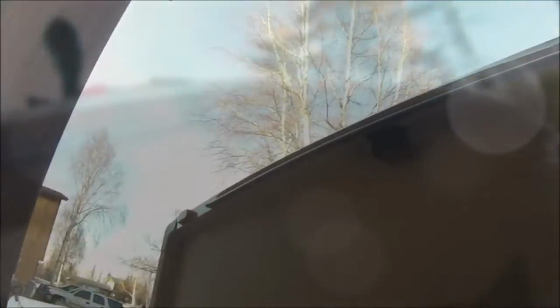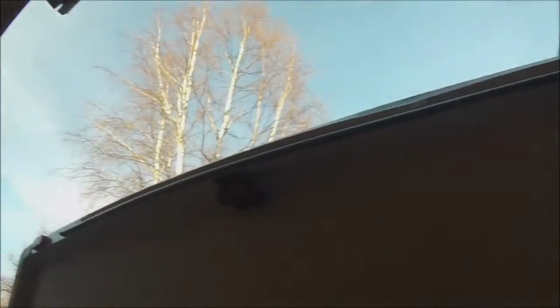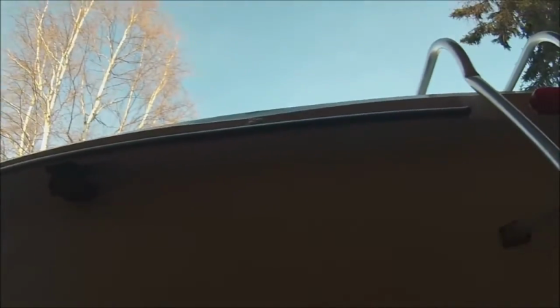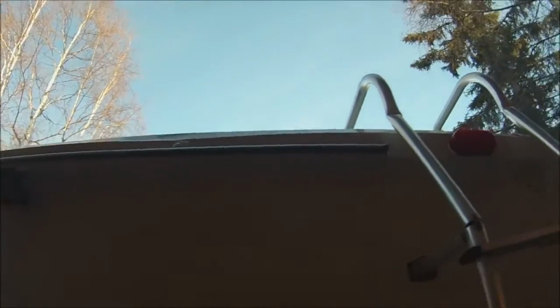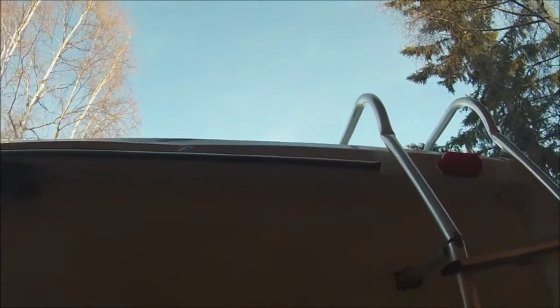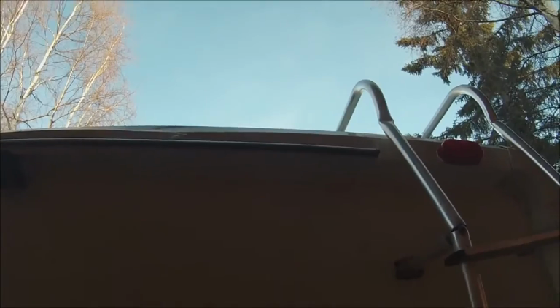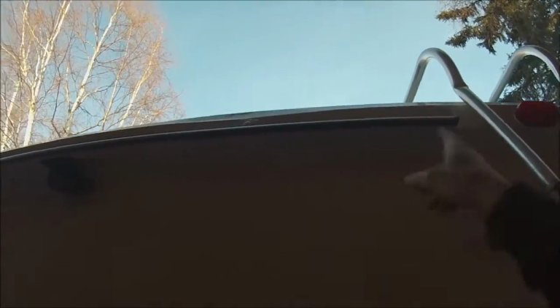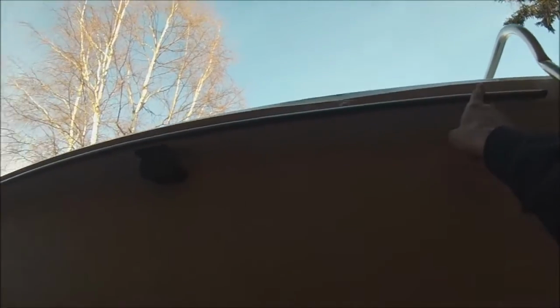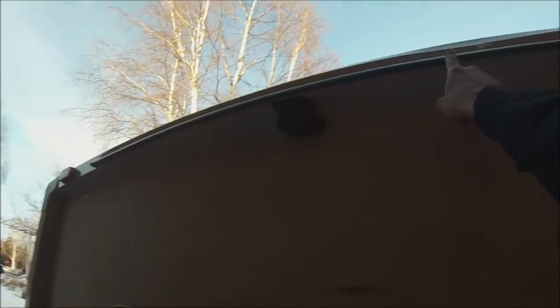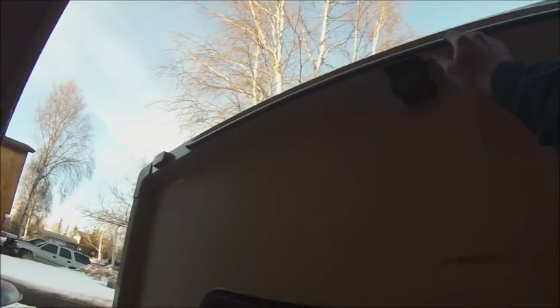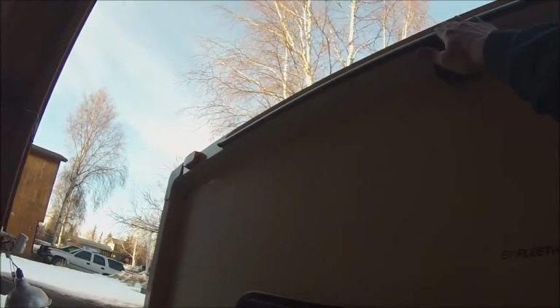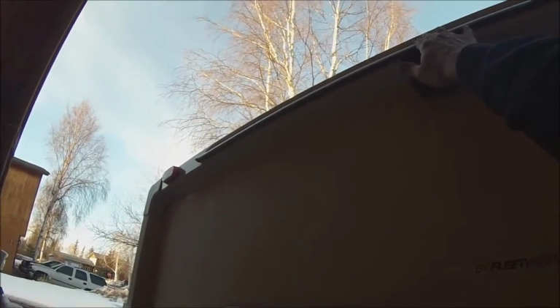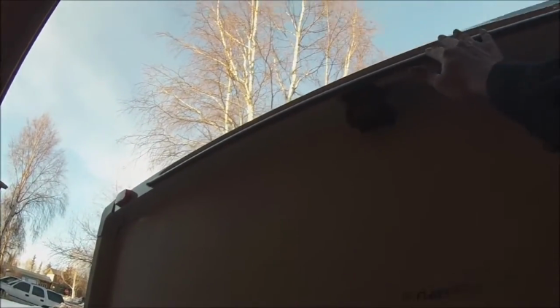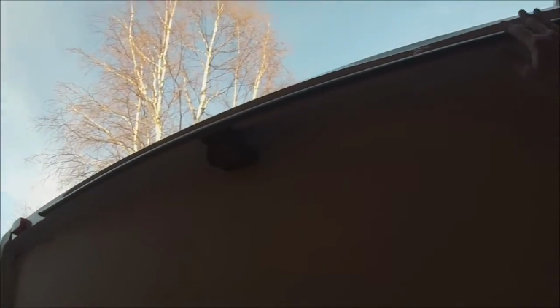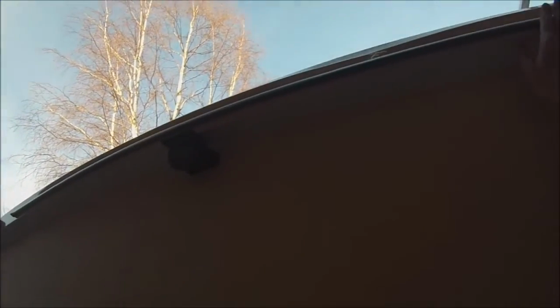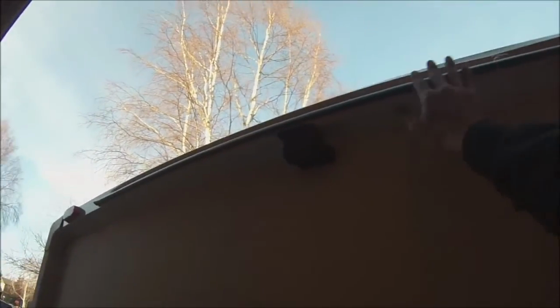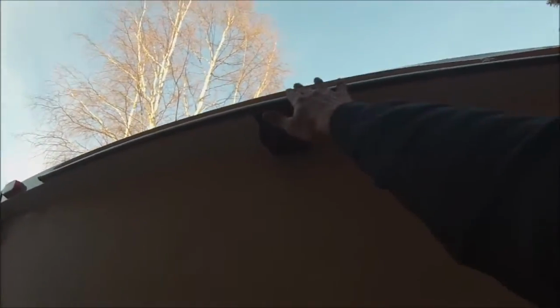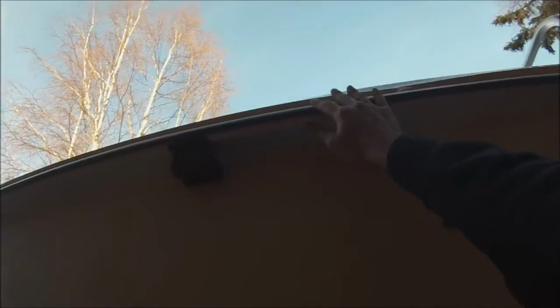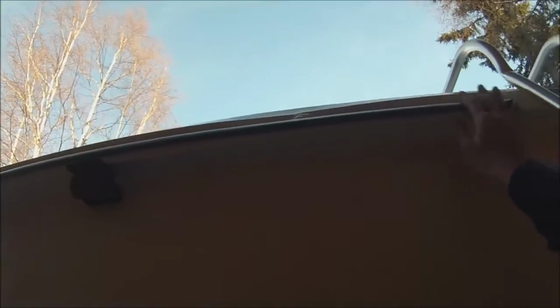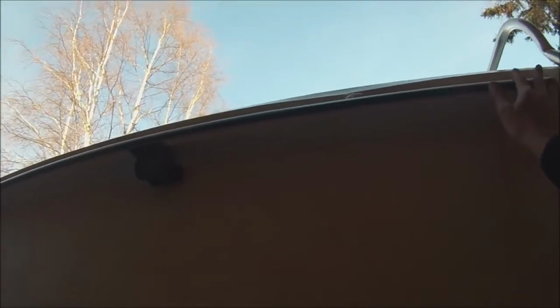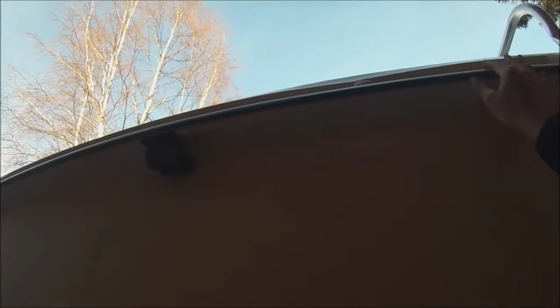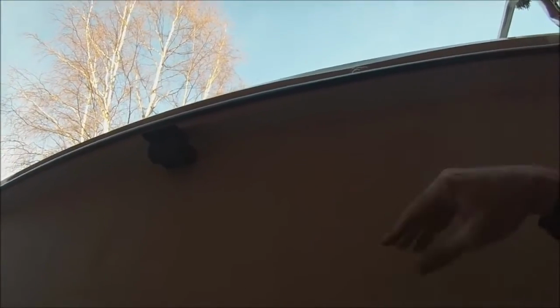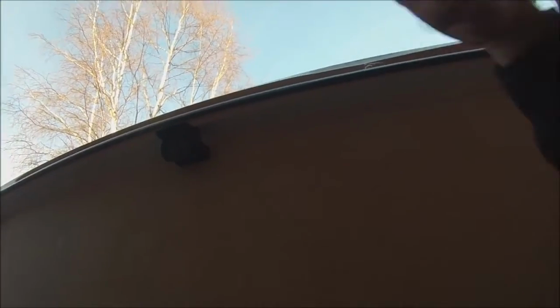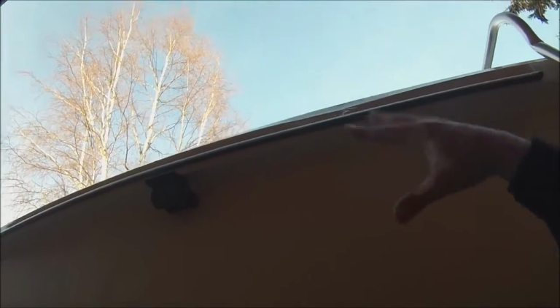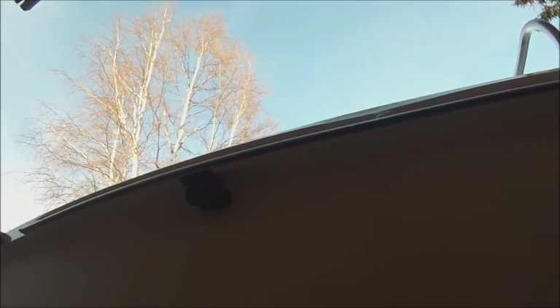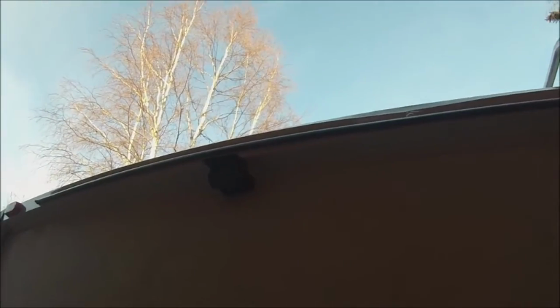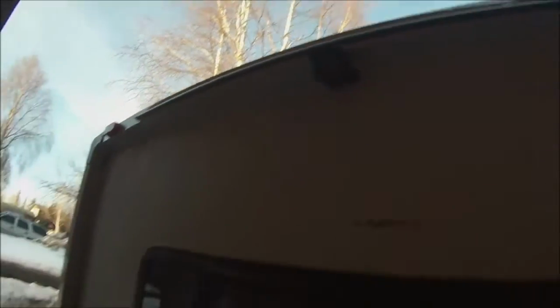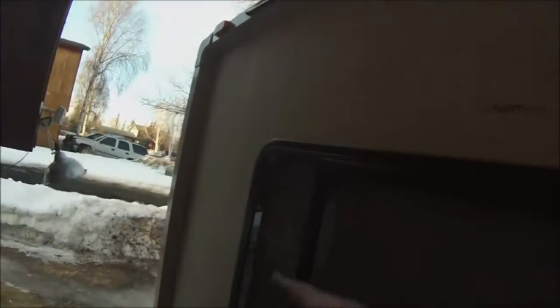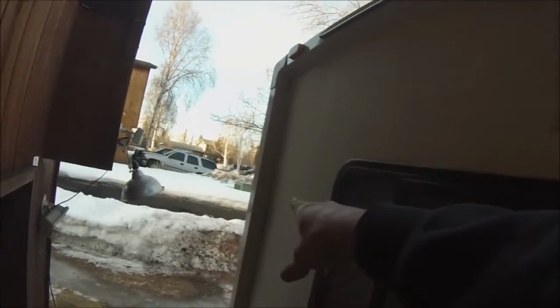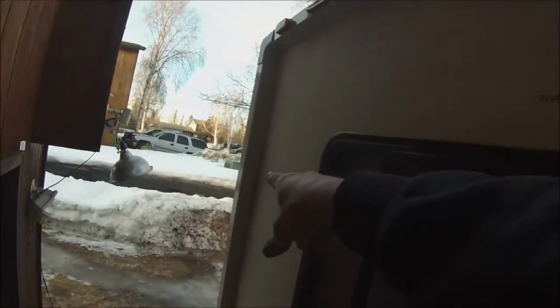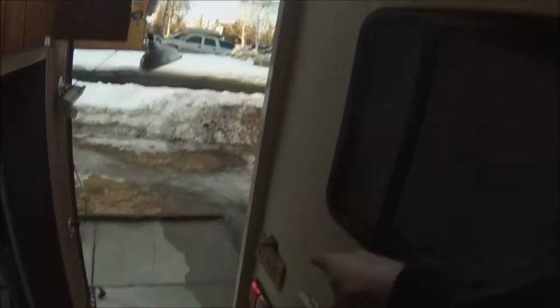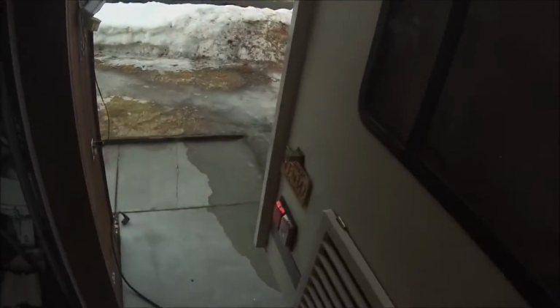Alright, so there she is — the 60-inch LED brake bar. It'll light up. This half will light up when I hit the blinker, and all of it will light up when I hit the brake. So all I've got to do is wire it on down.